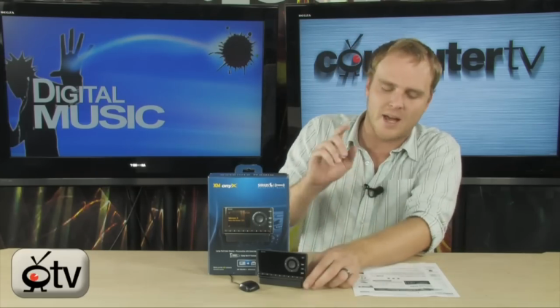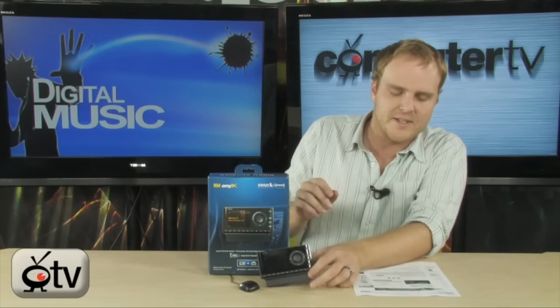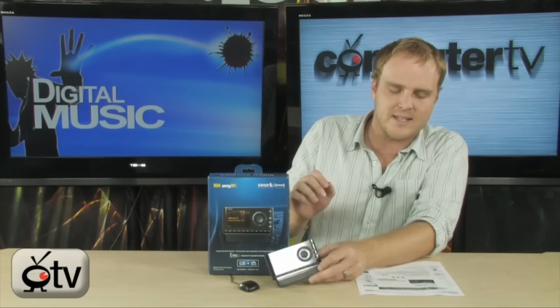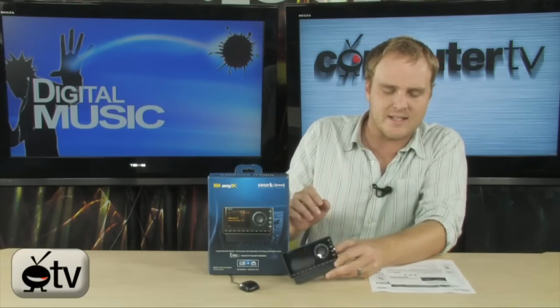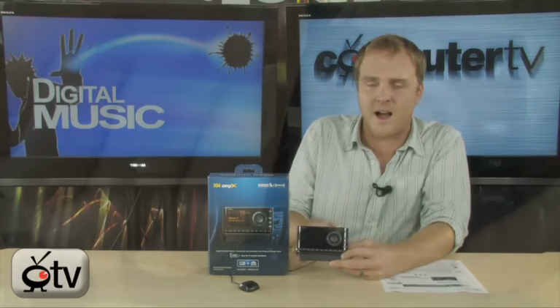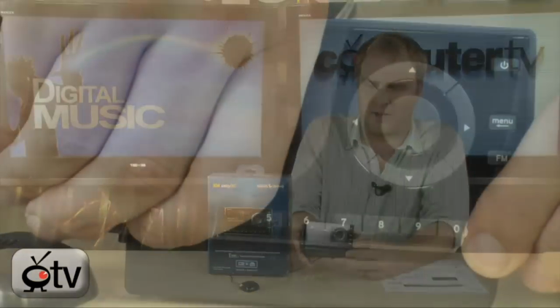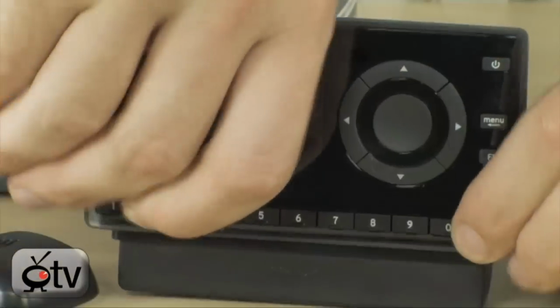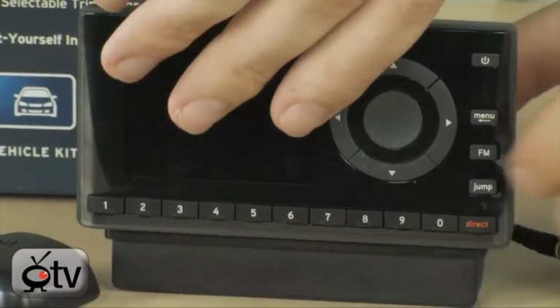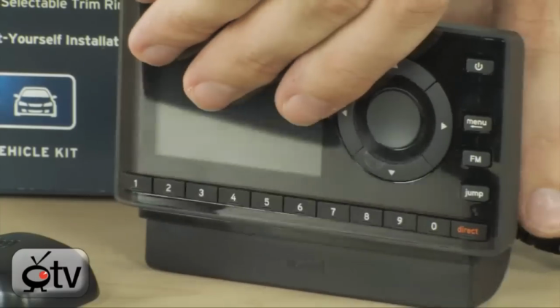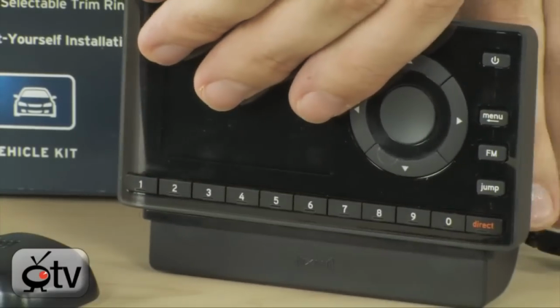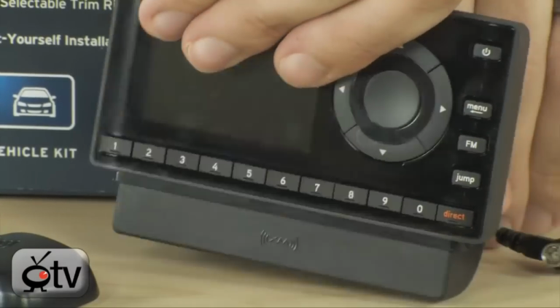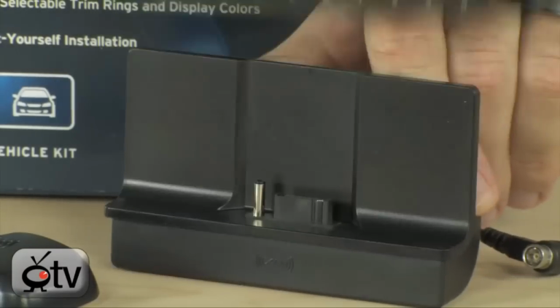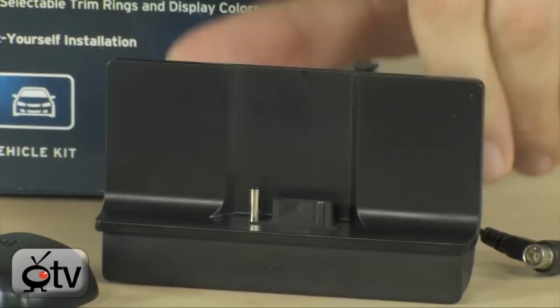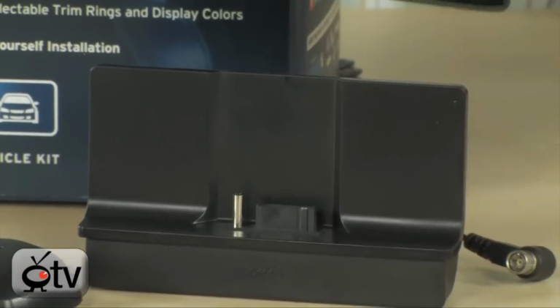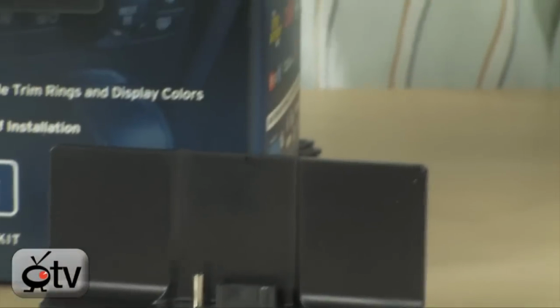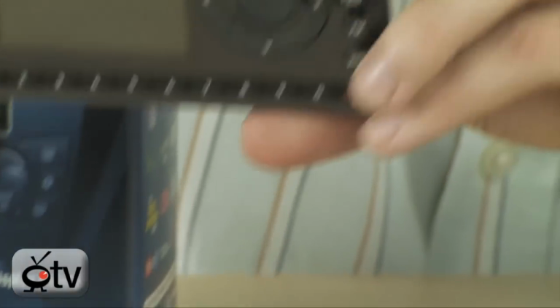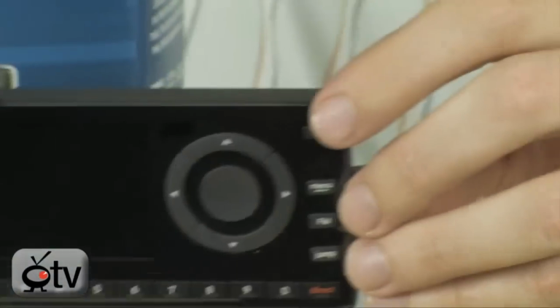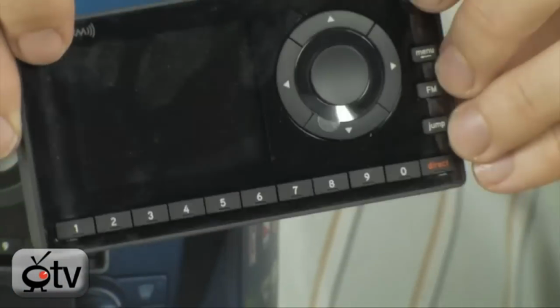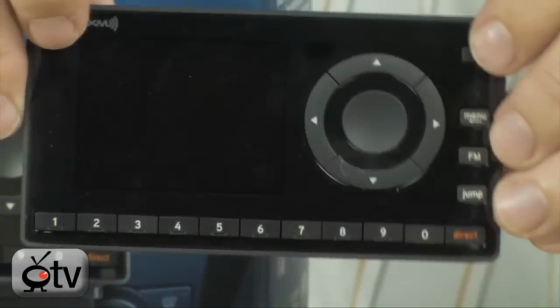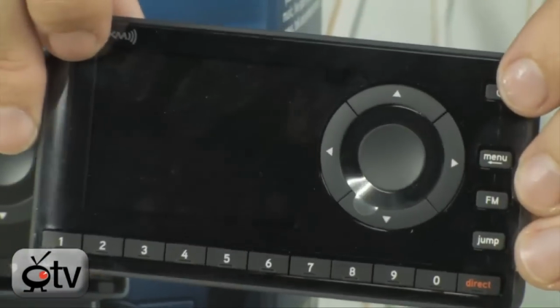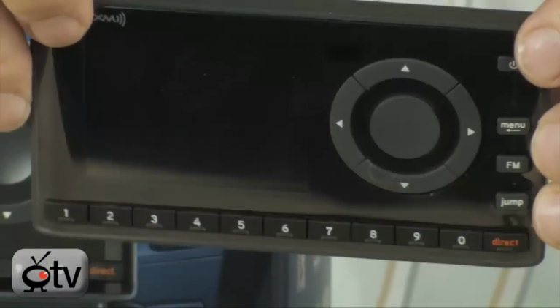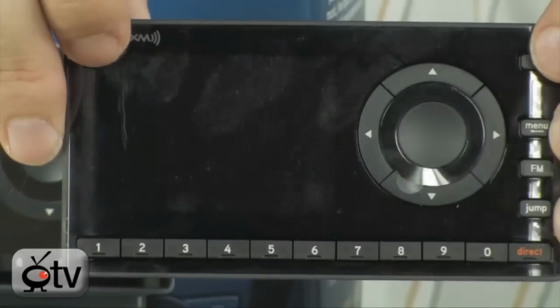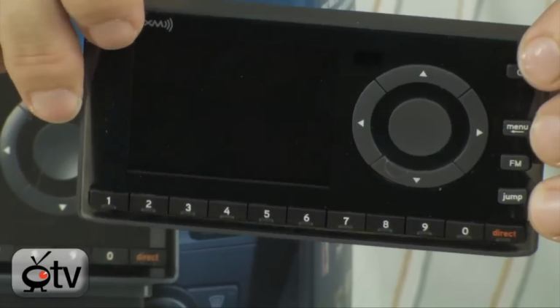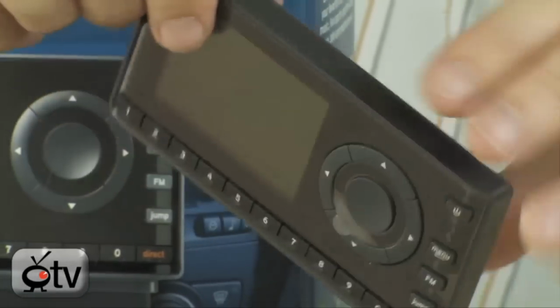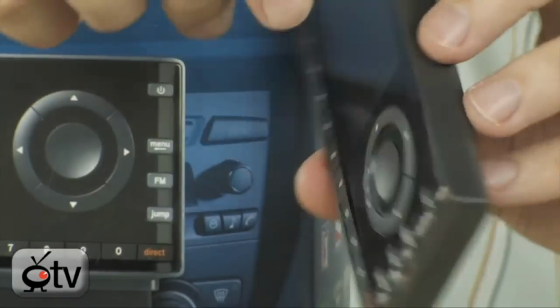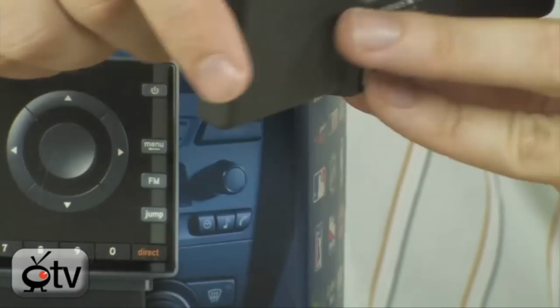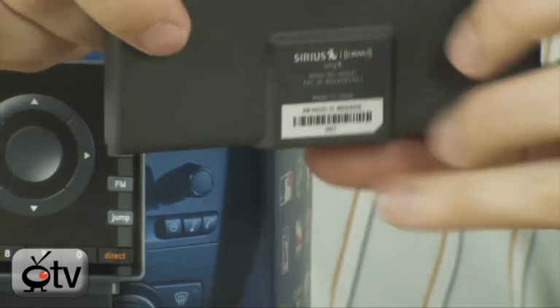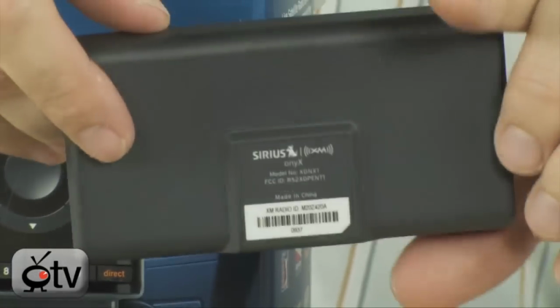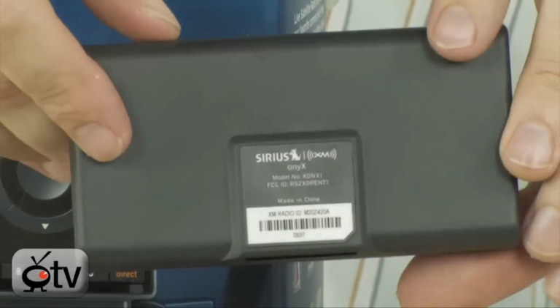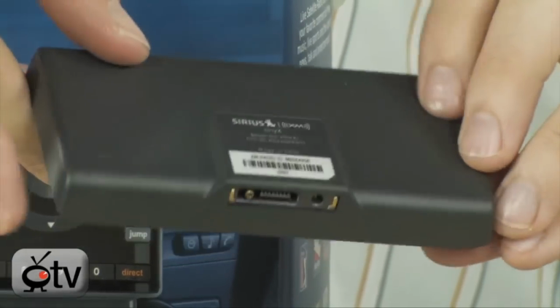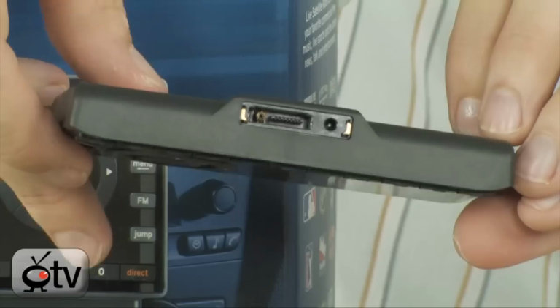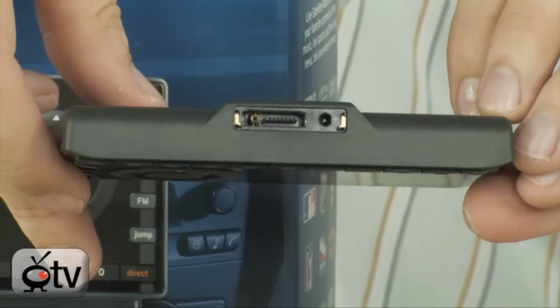Since this is a dock and play, this unit right here actually comes off and you can get a separate dock for your home stereo or by your computer, so you can use your same radio wherever you go in your house.